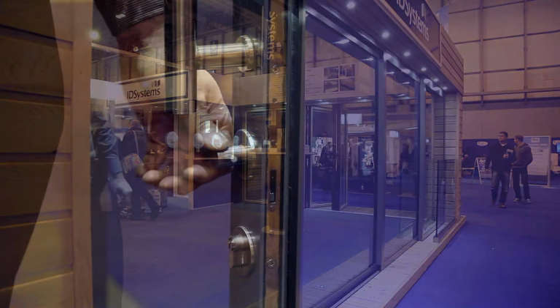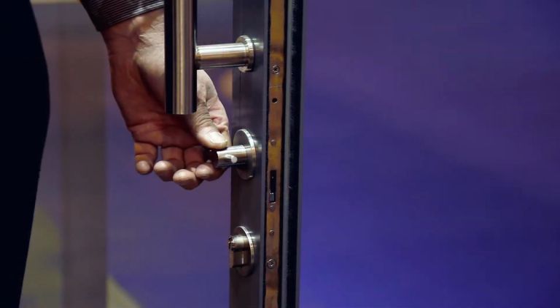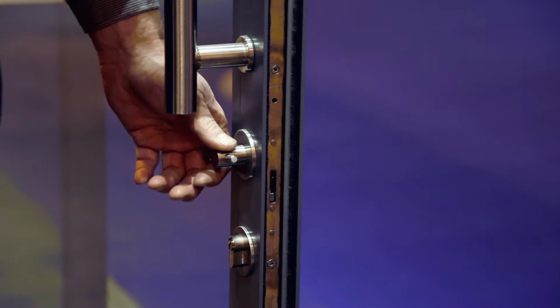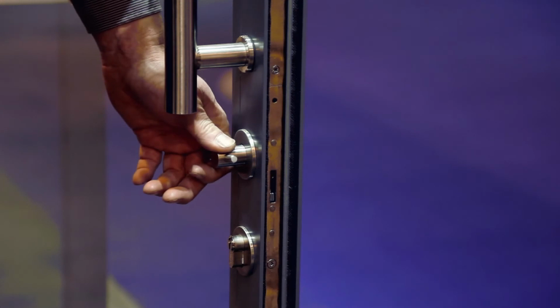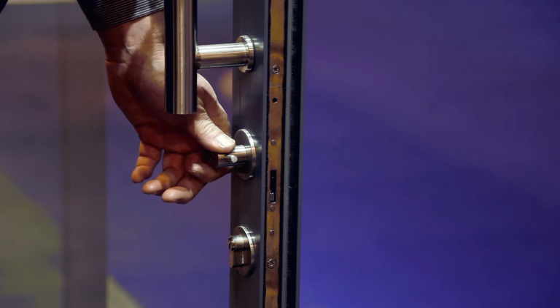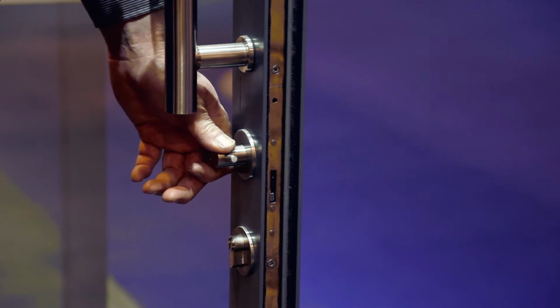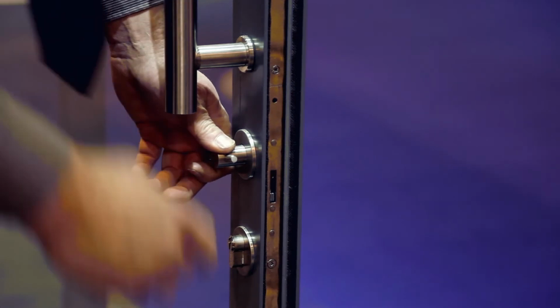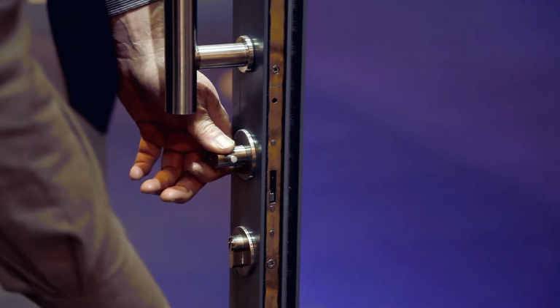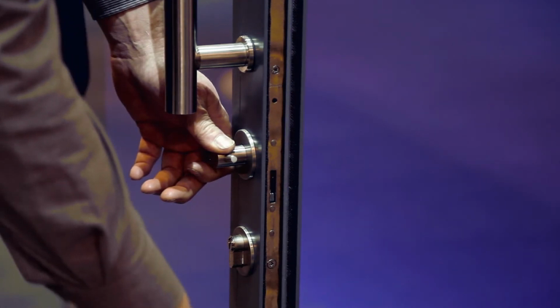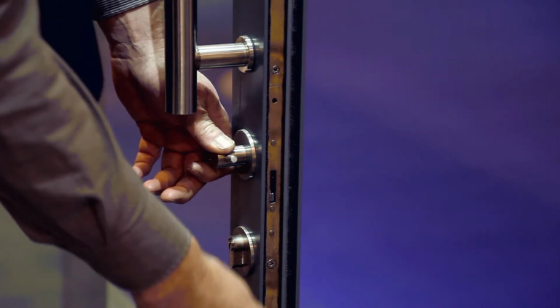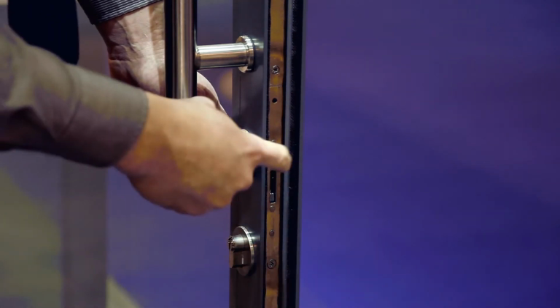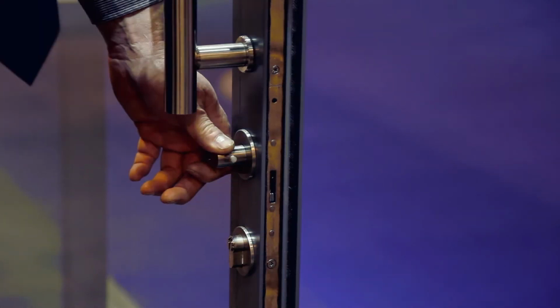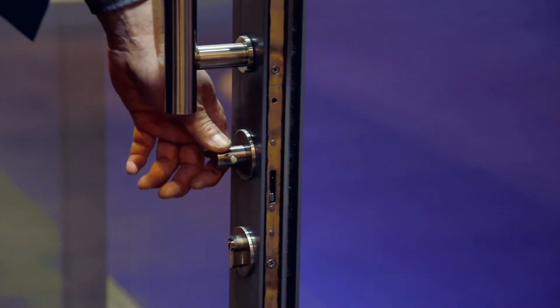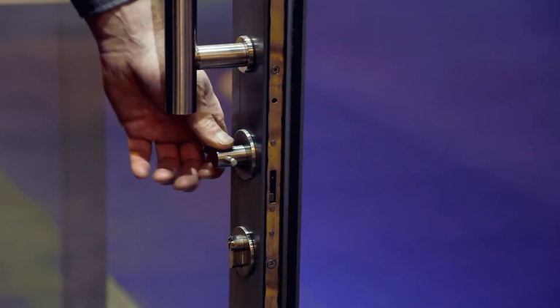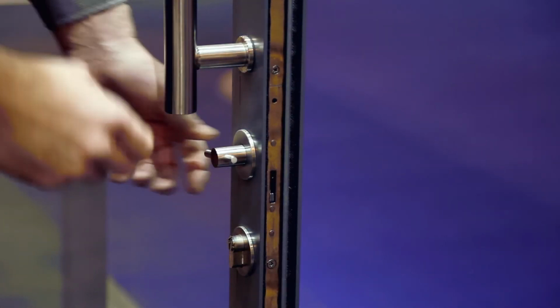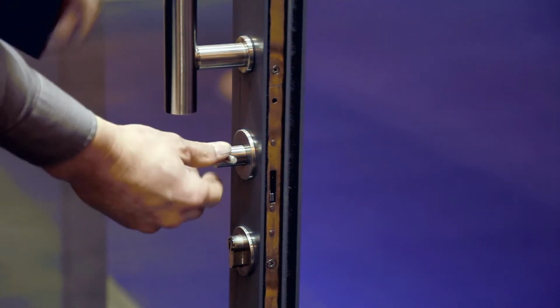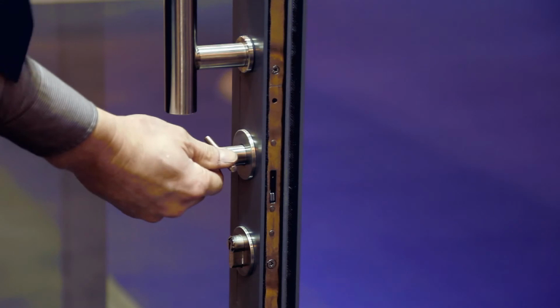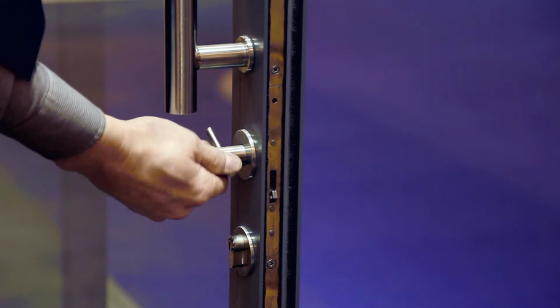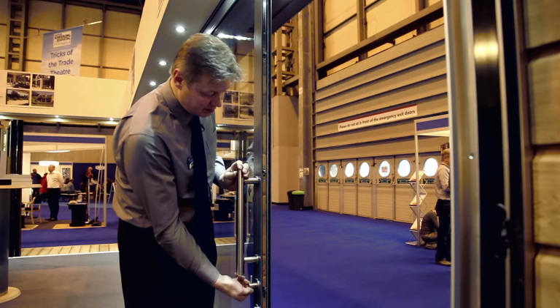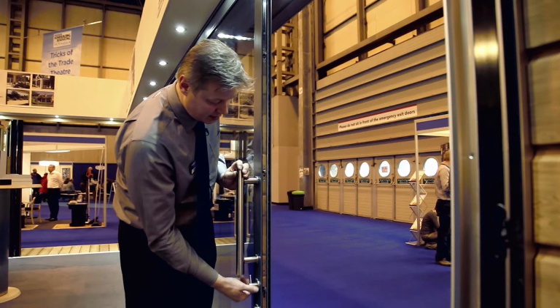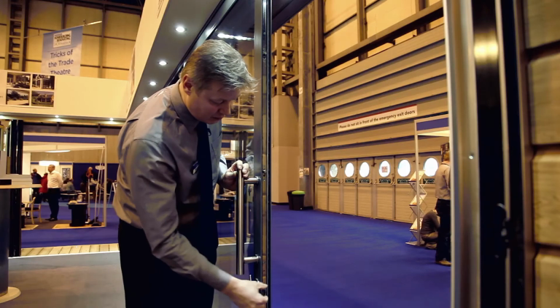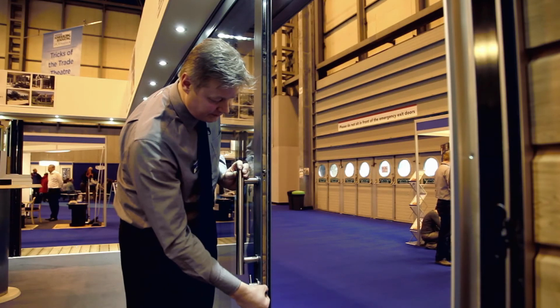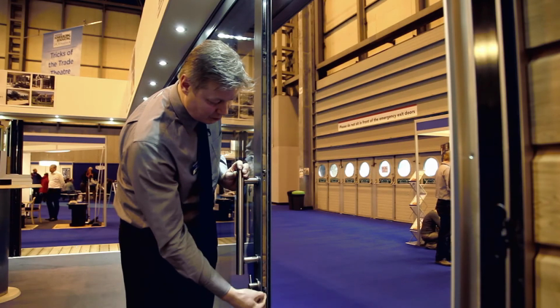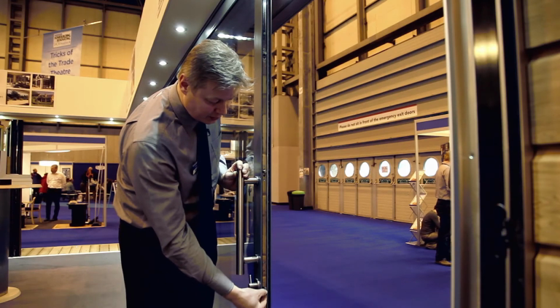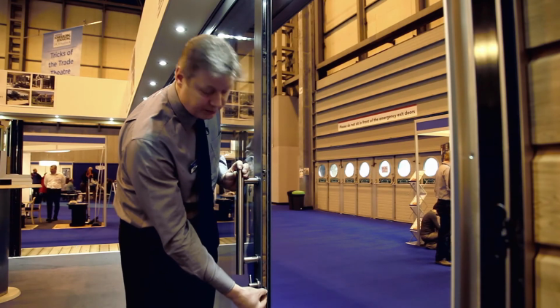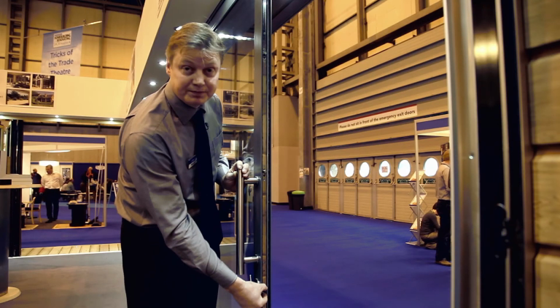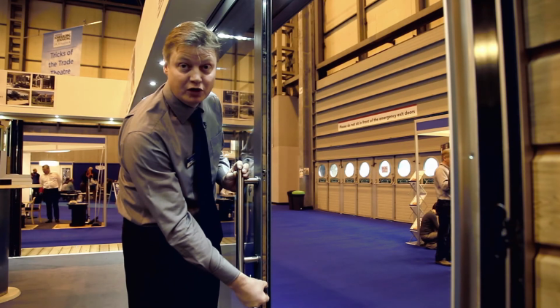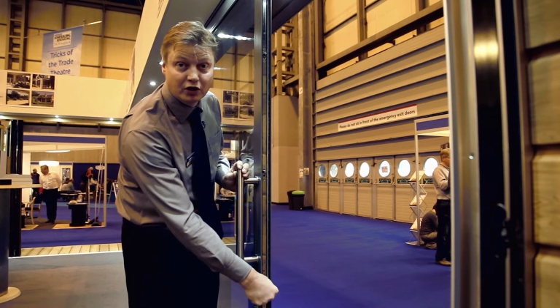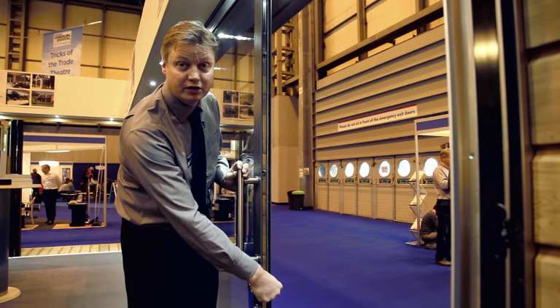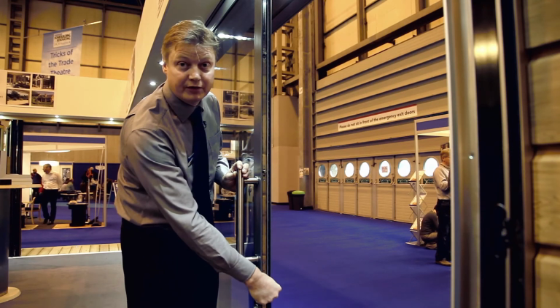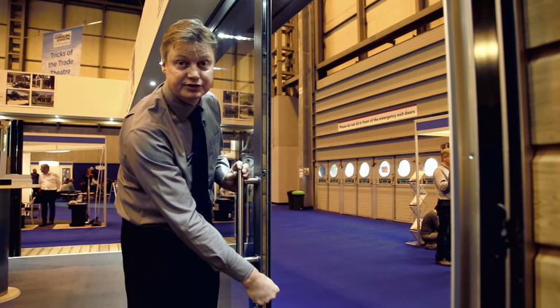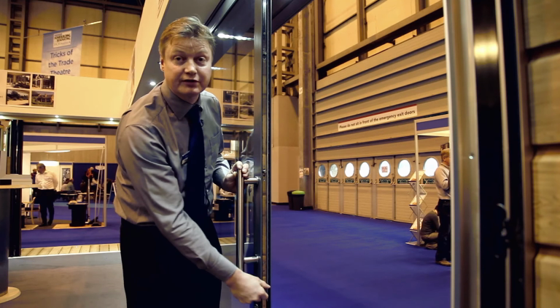On our sliding system, it benefits from a five-point locking system, with one of the locking points being a hook lock for extra security.